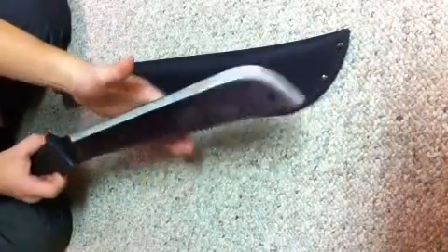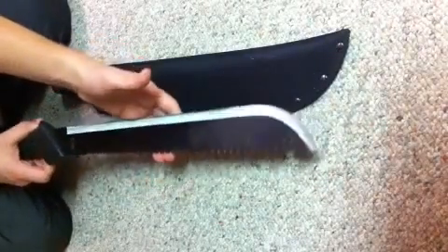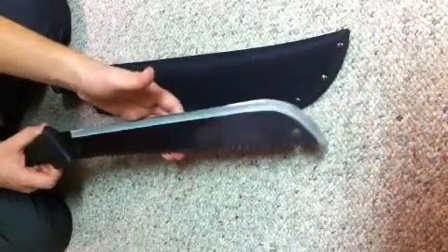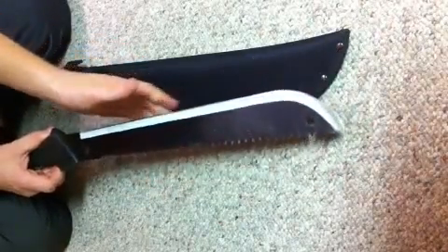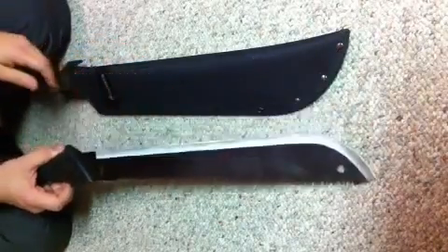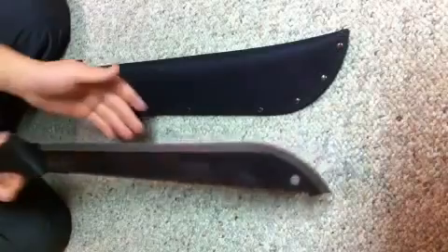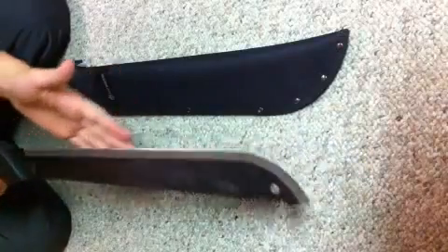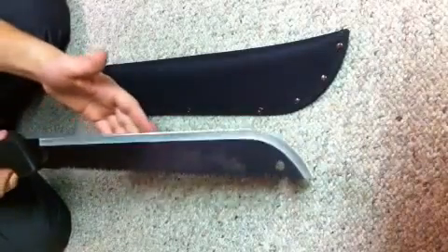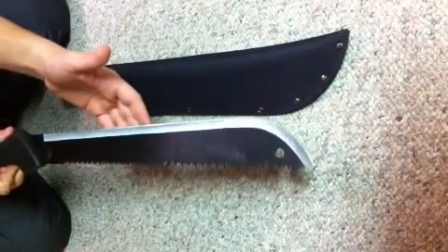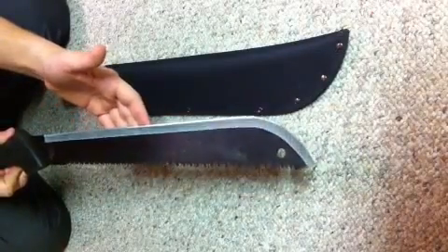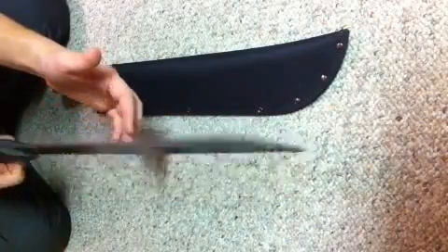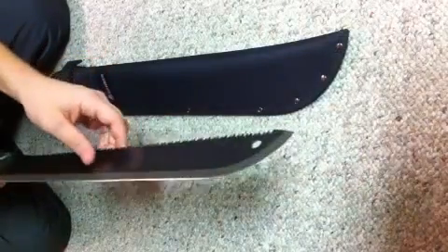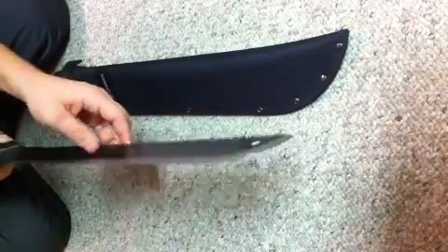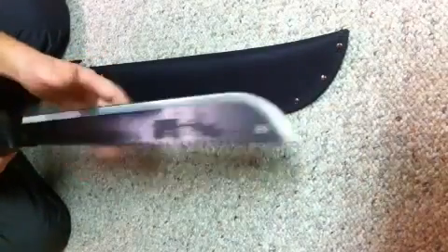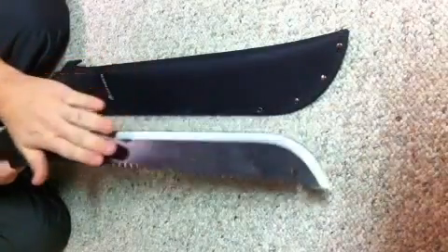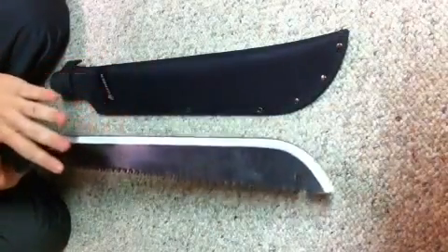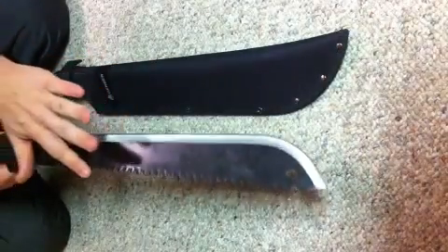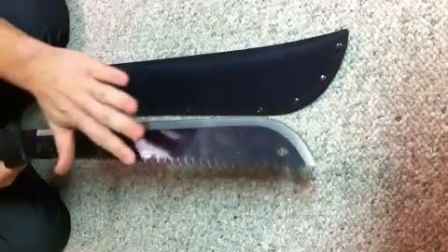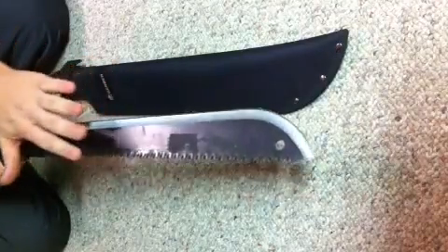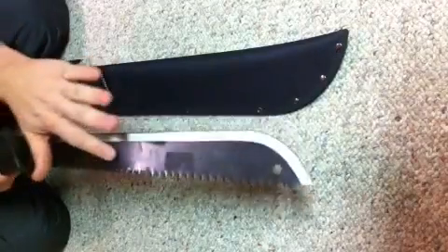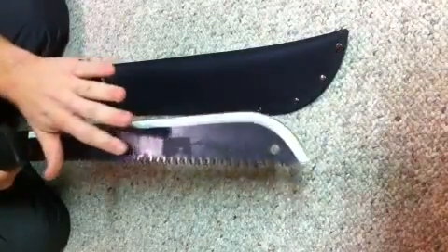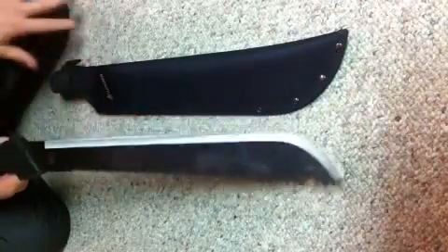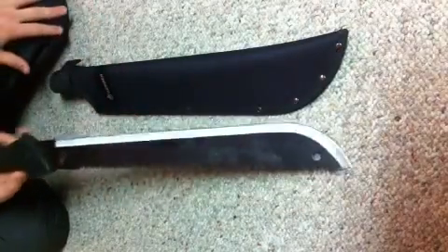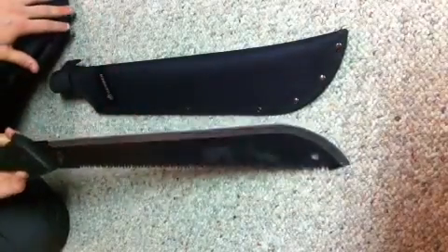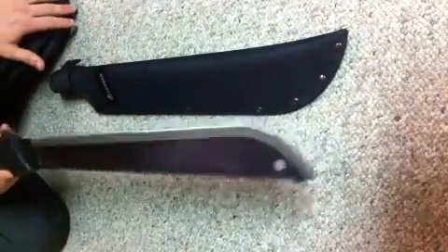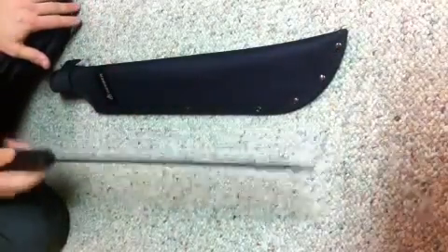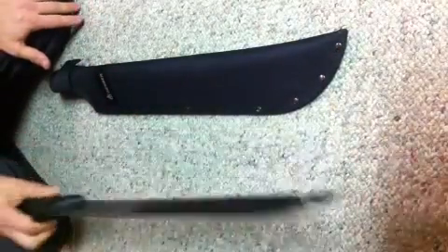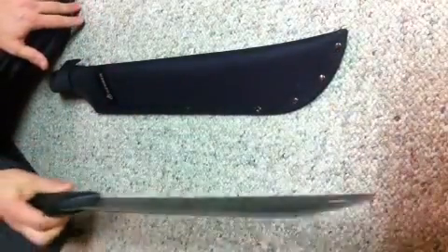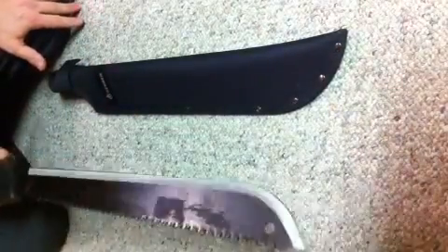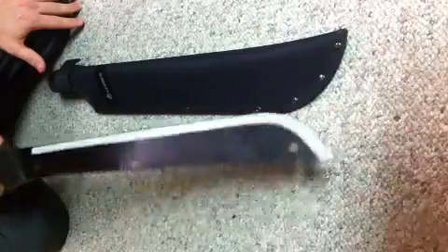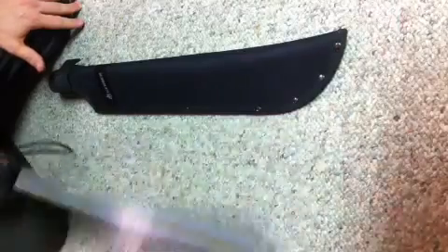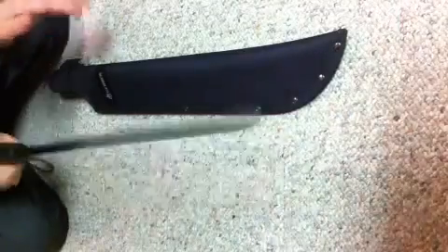This is the machete itself and as you can see it's got the blade on one side, which is pretty sharp, and it's got the saw on the other side, which you can use for sawing through things if you can't chop through it.